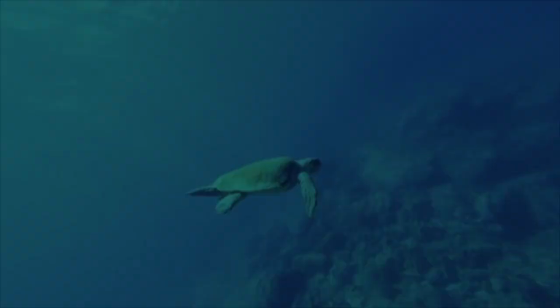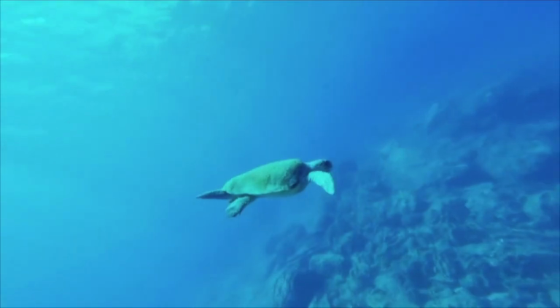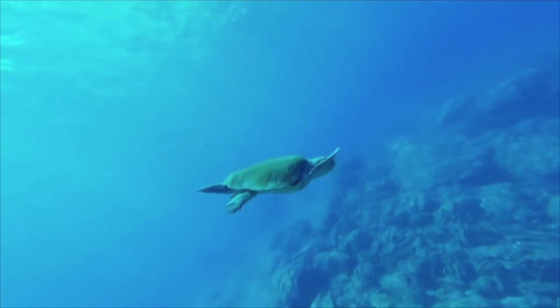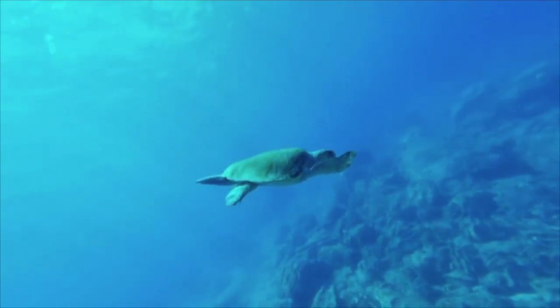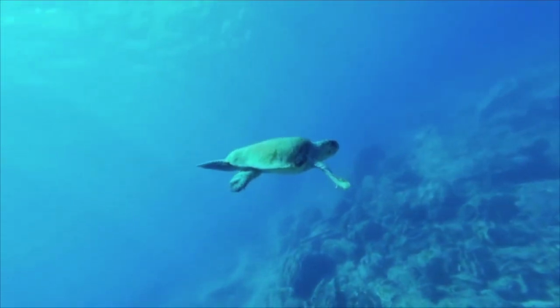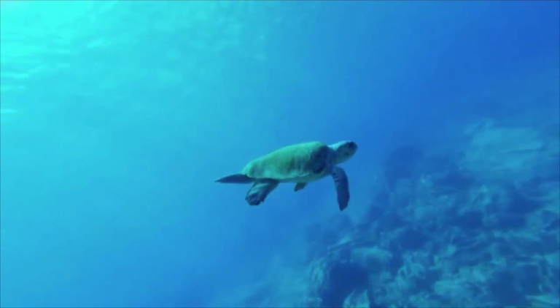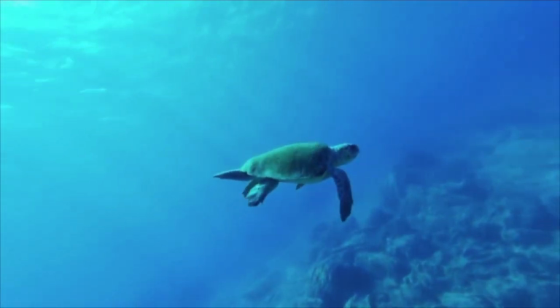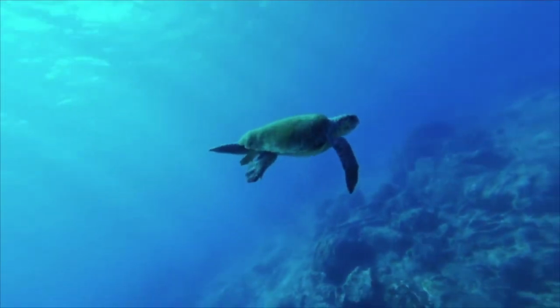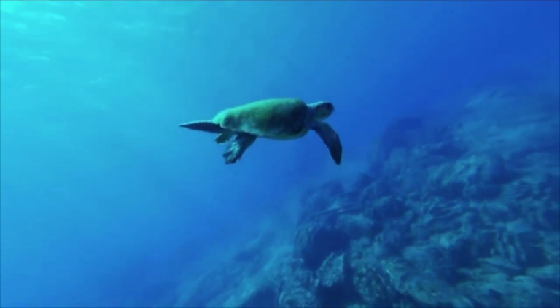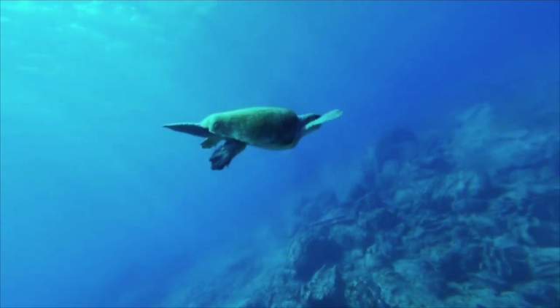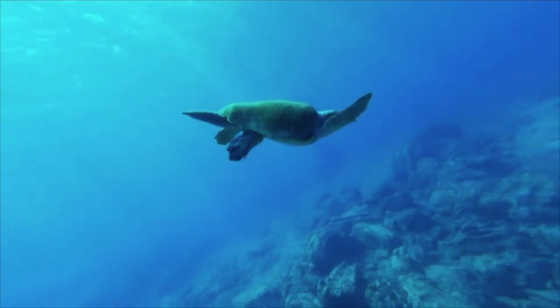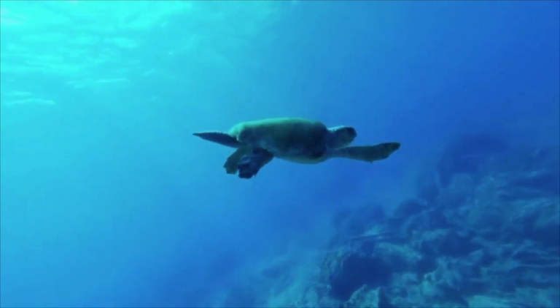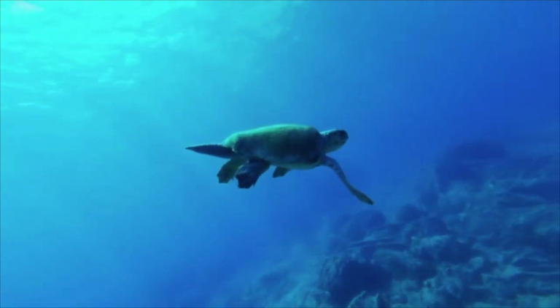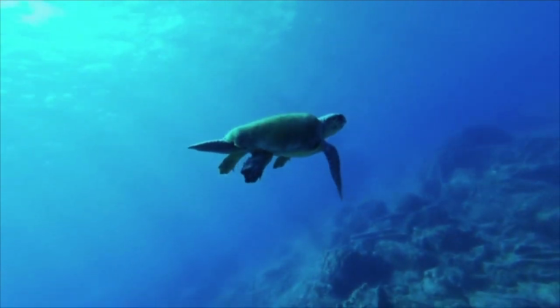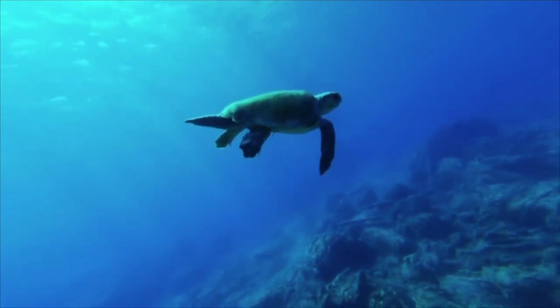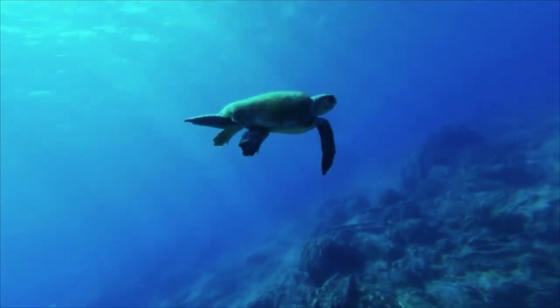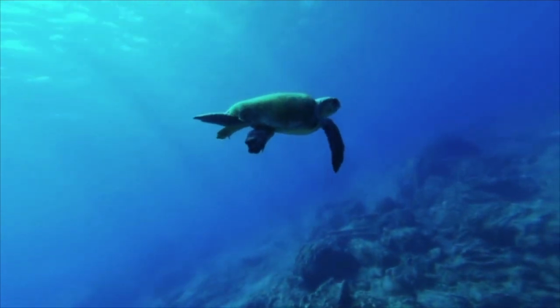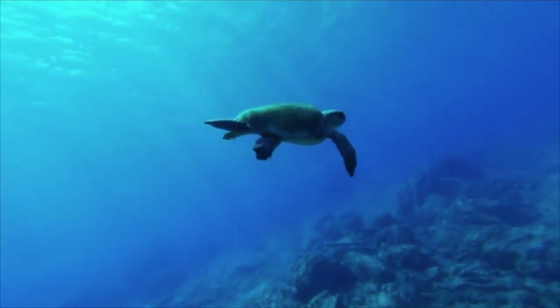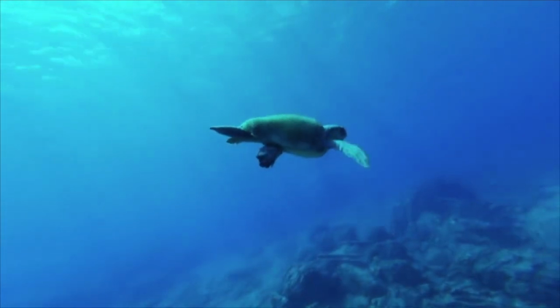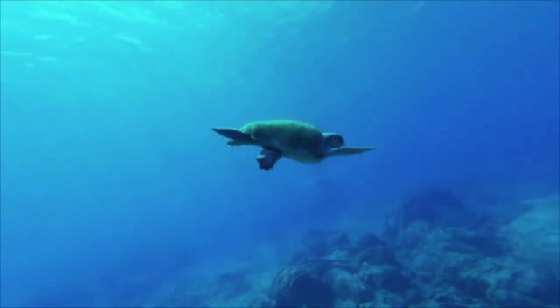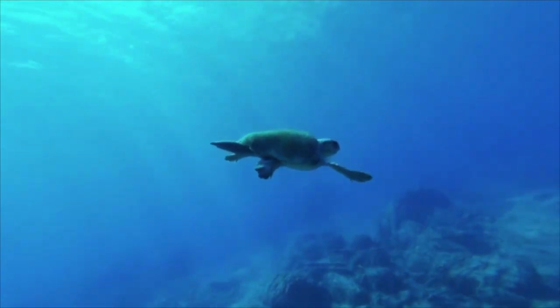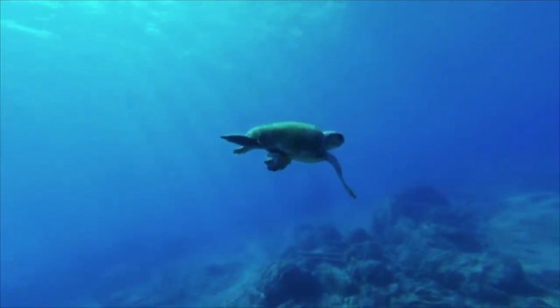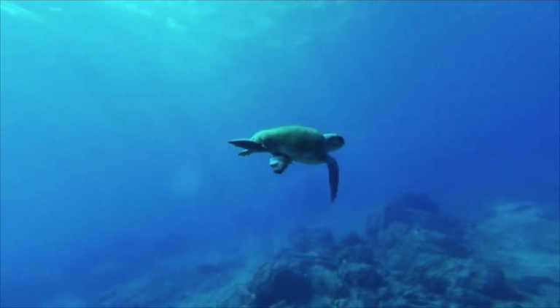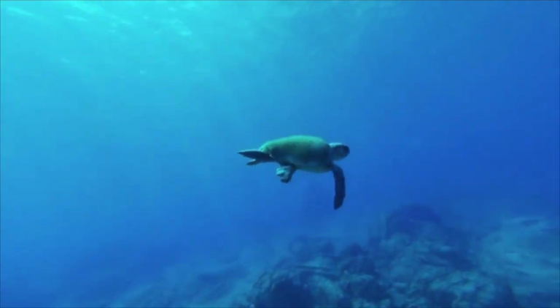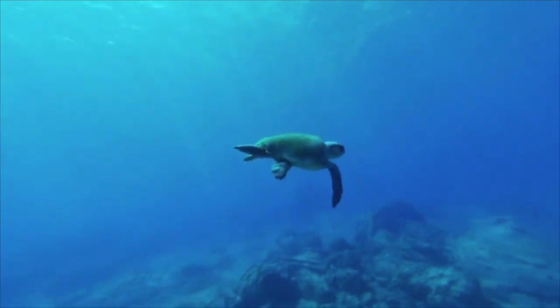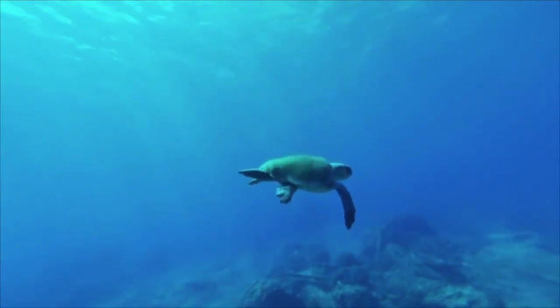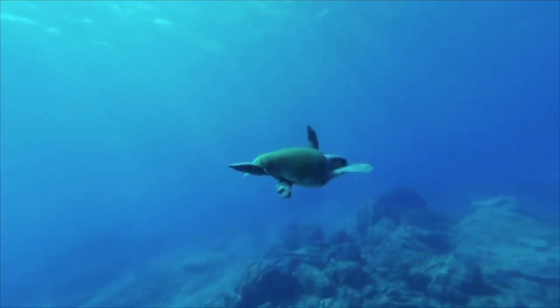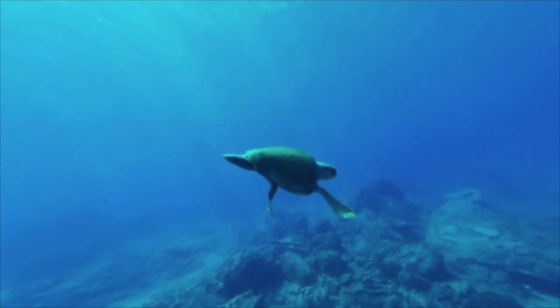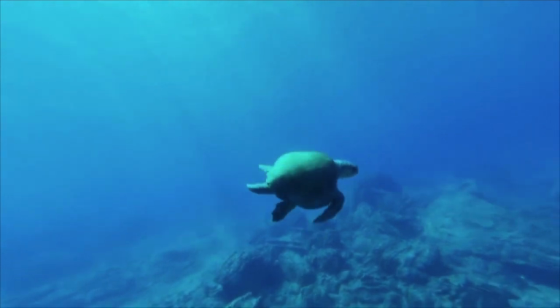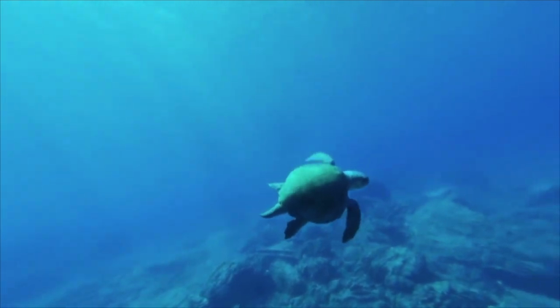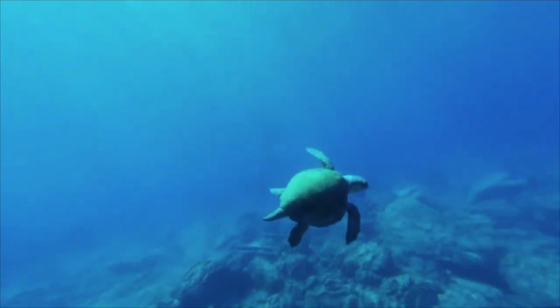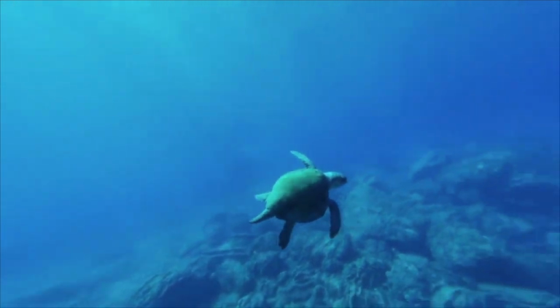They swim, and swim, and swim. These are called the lost years.